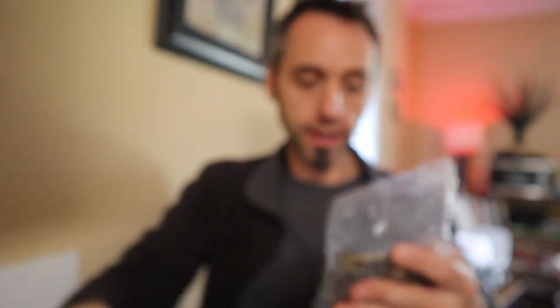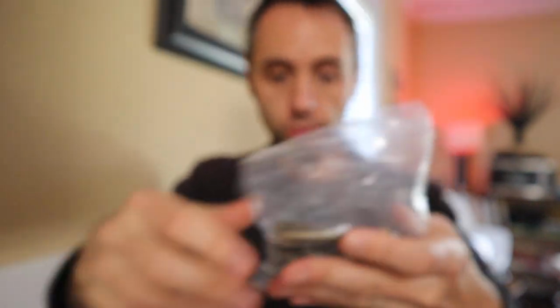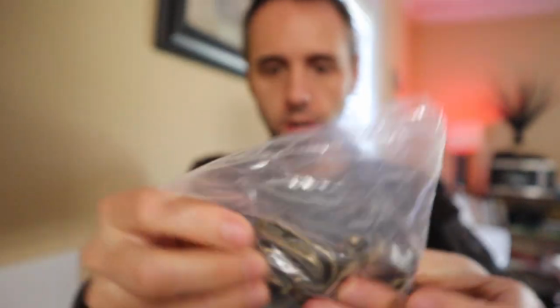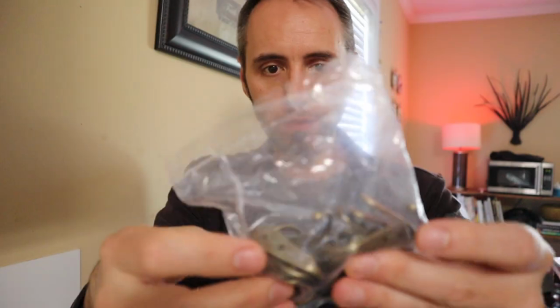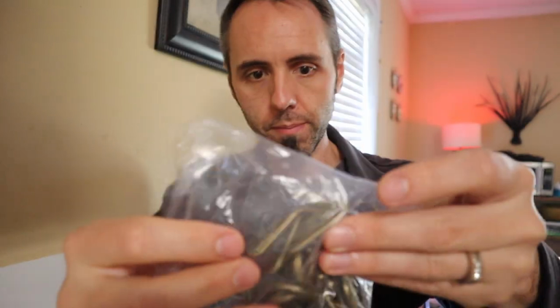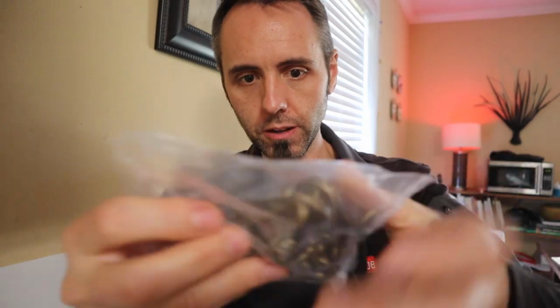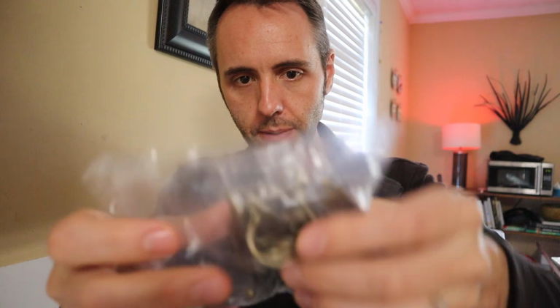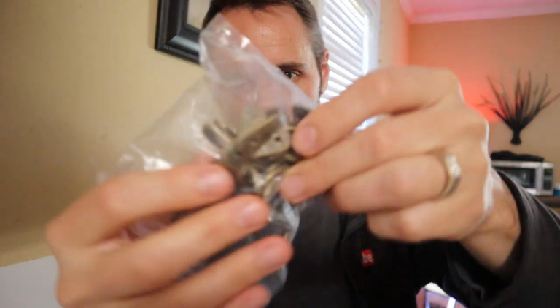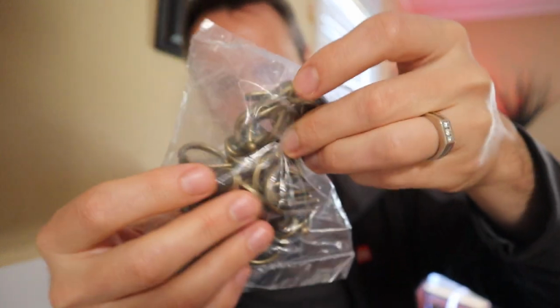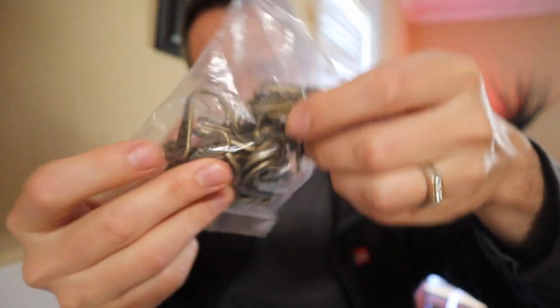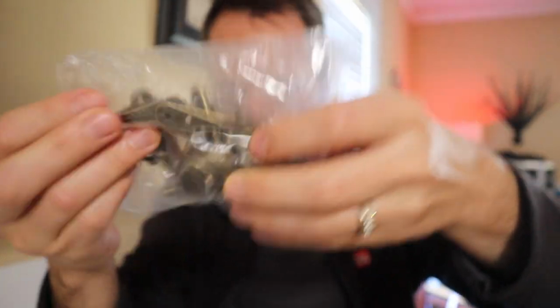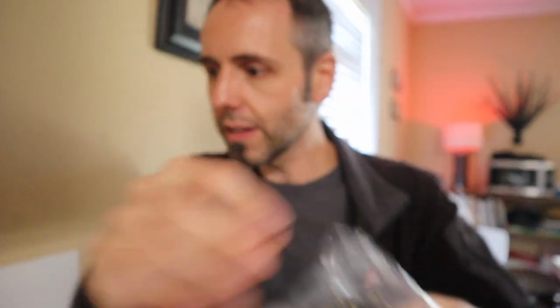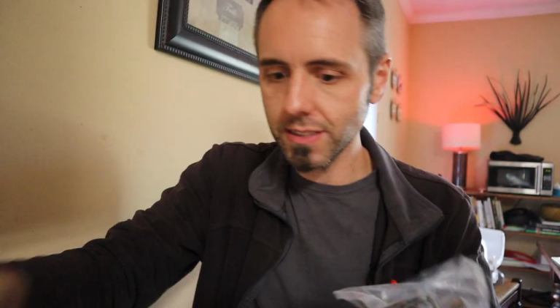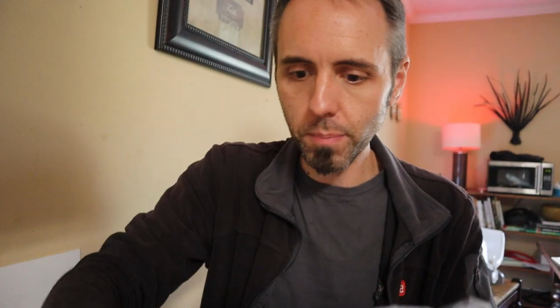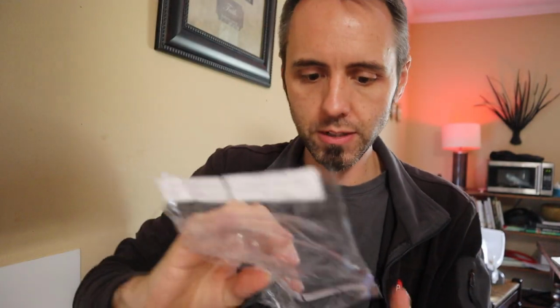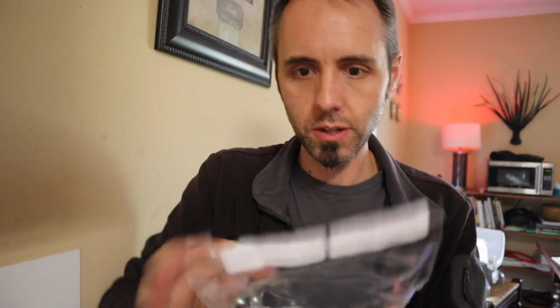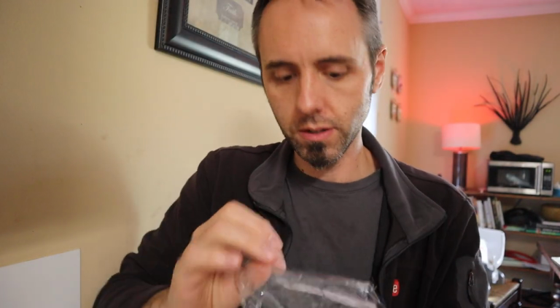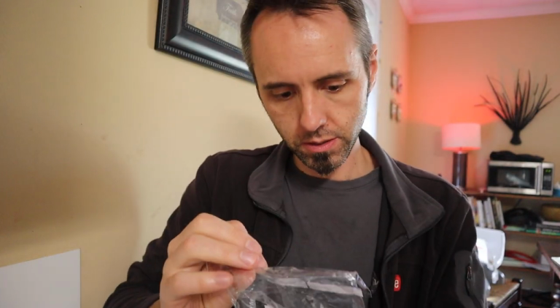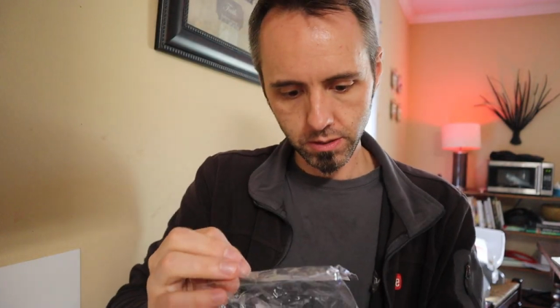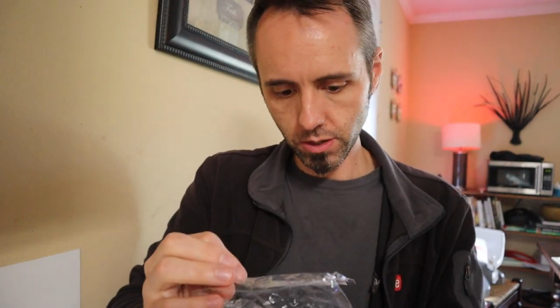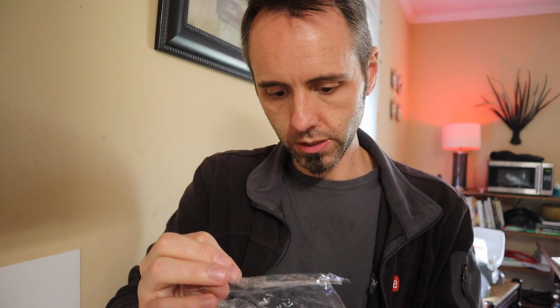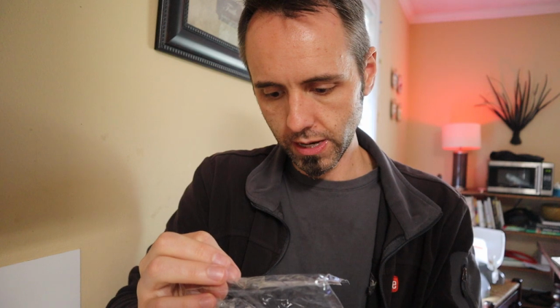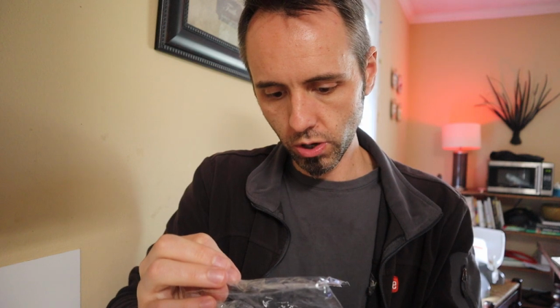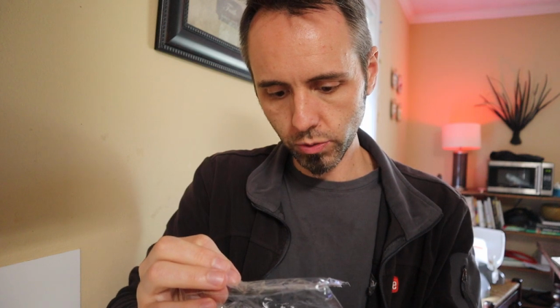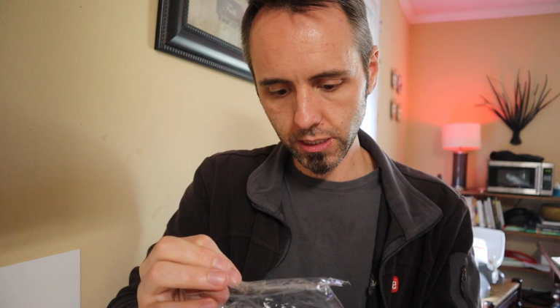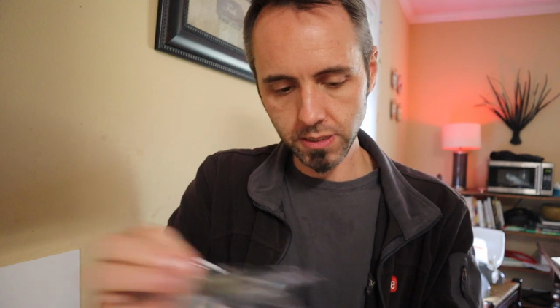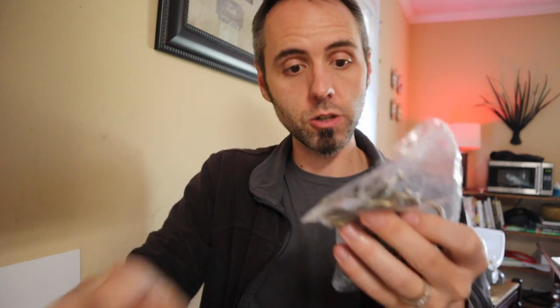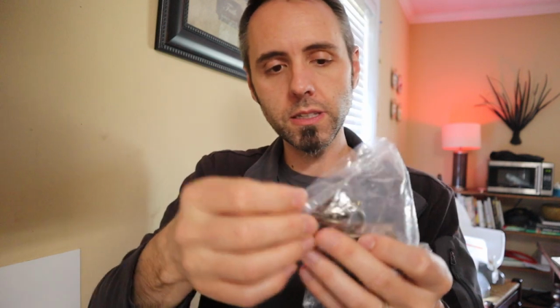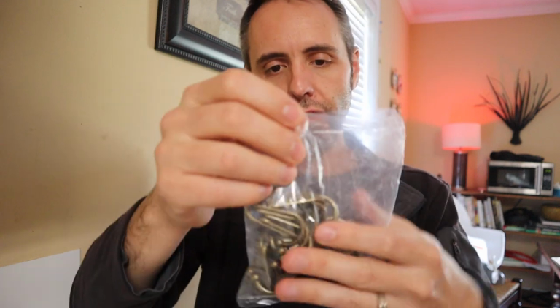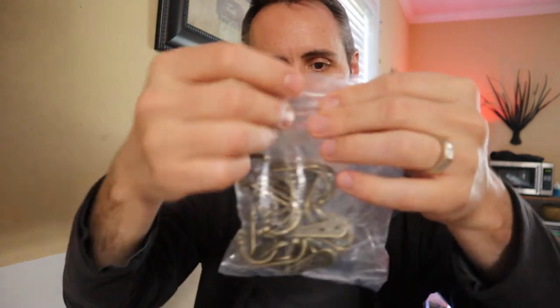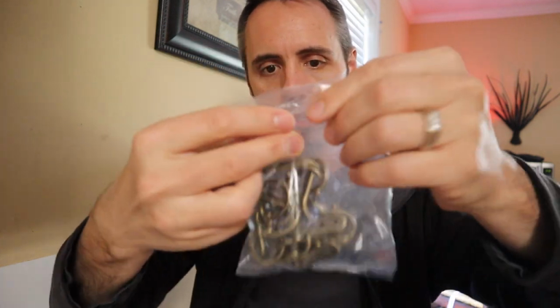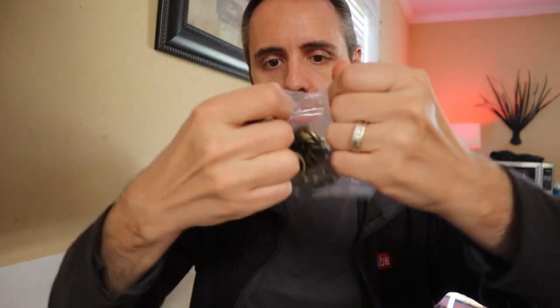And then they give you — I don't even know how many there are, it looks like about 20 to 30. Does it say on the package? It's all in Chinese. Oh wait — 26 pieces. You get 26 of these things.